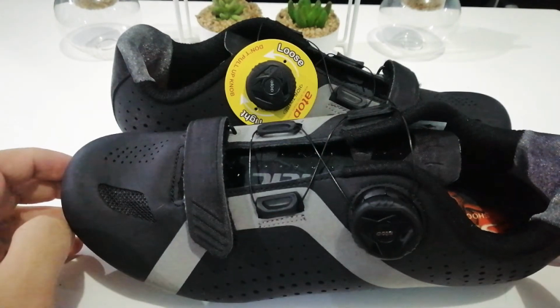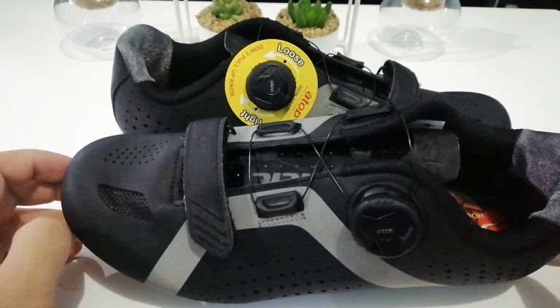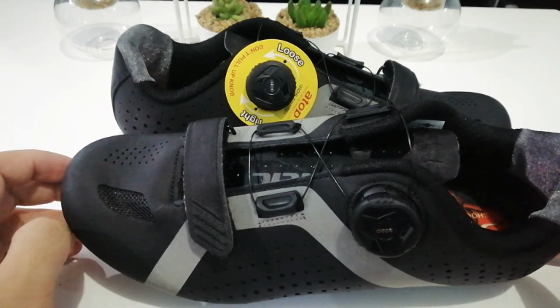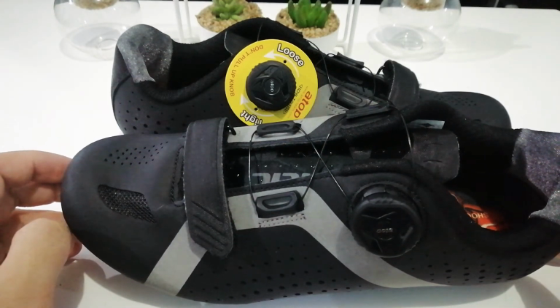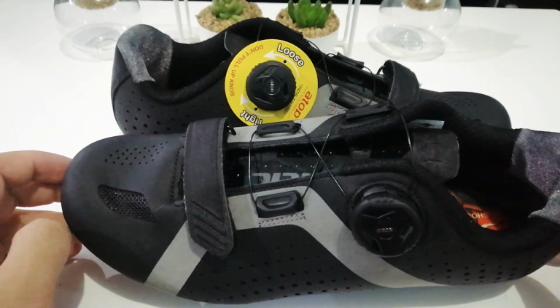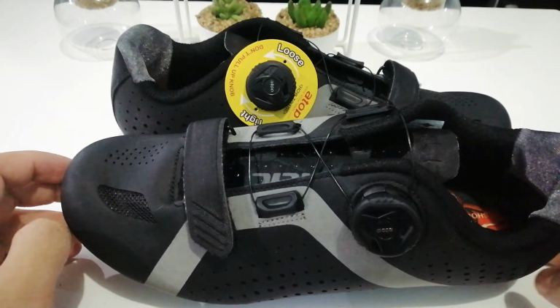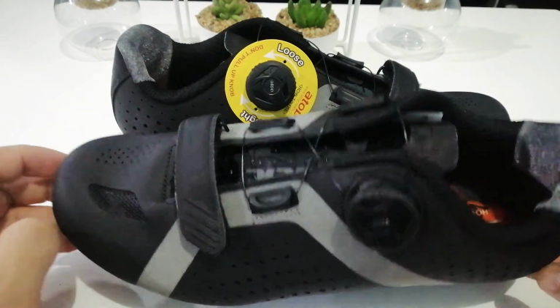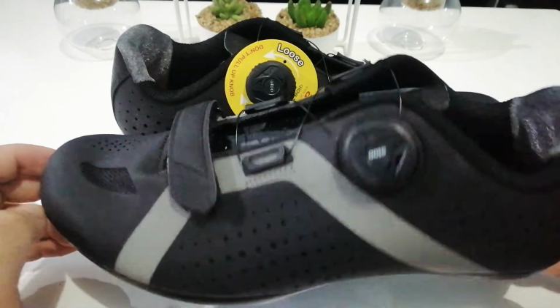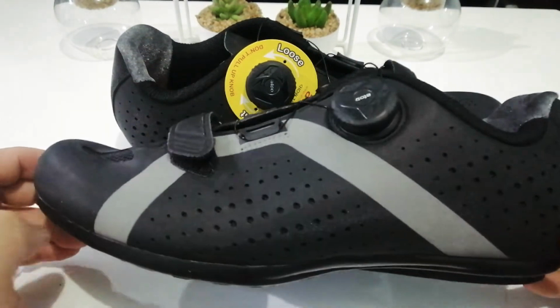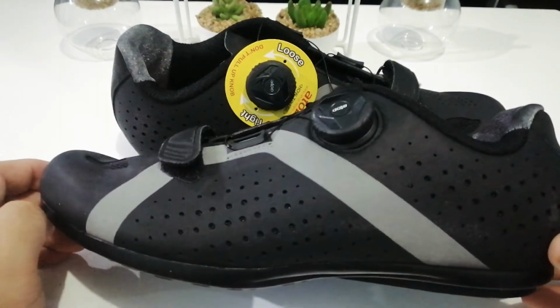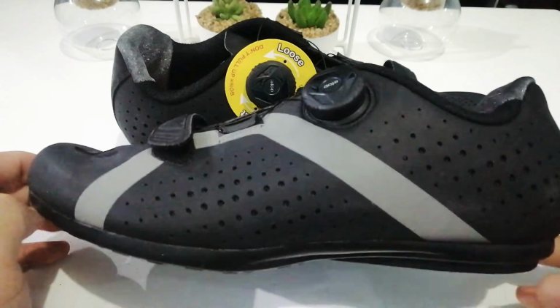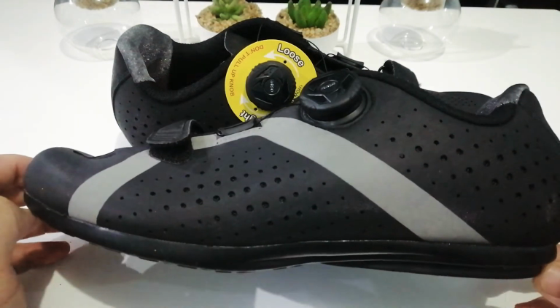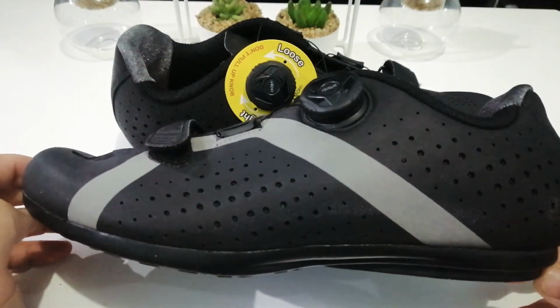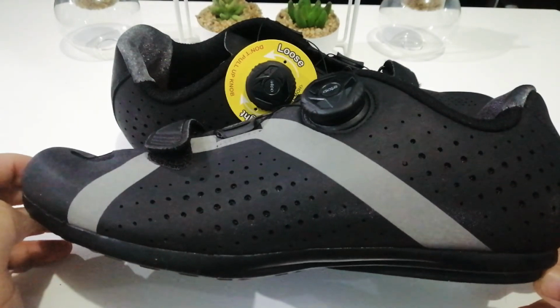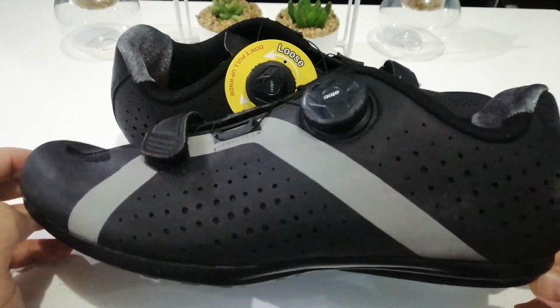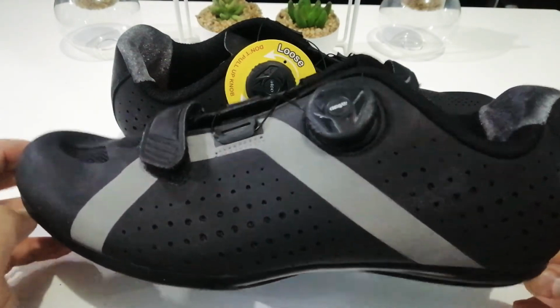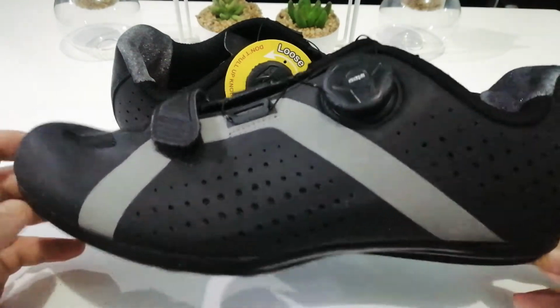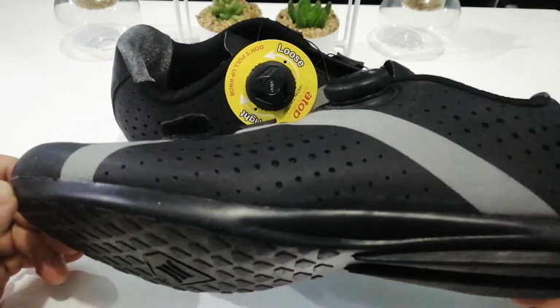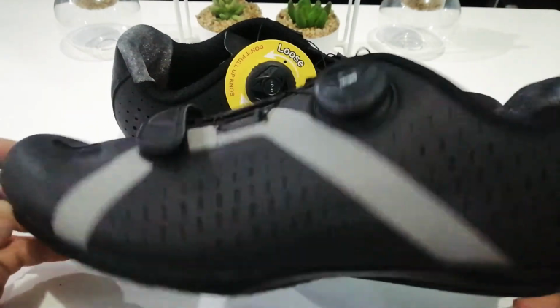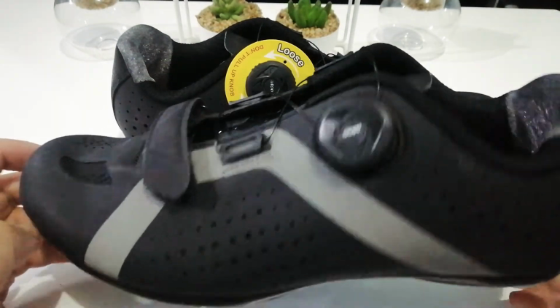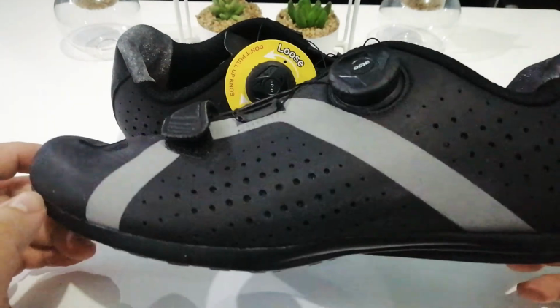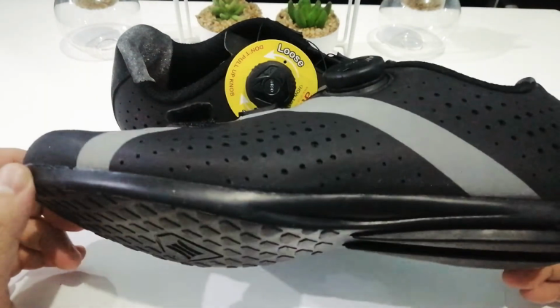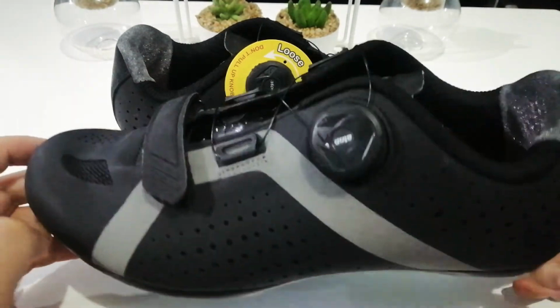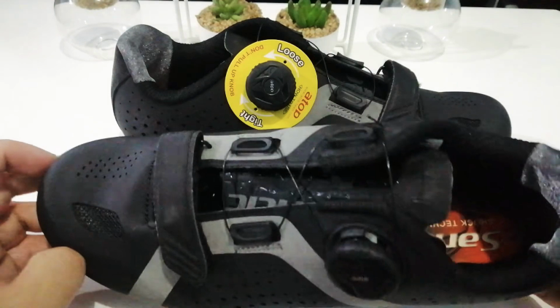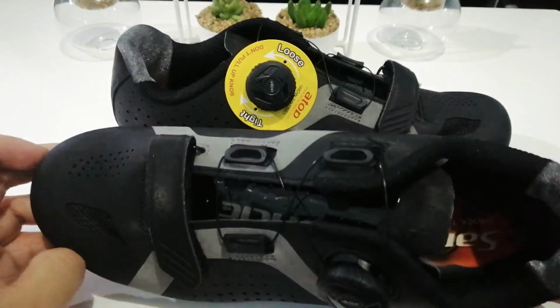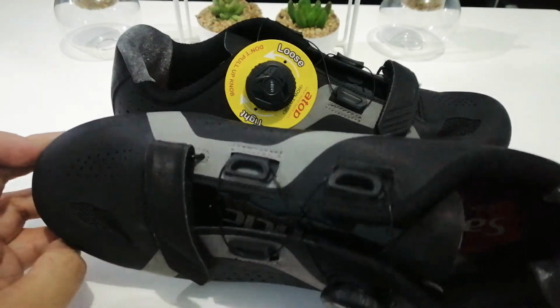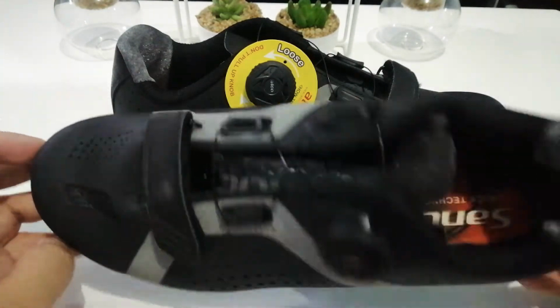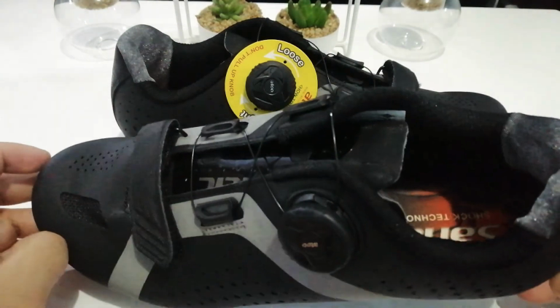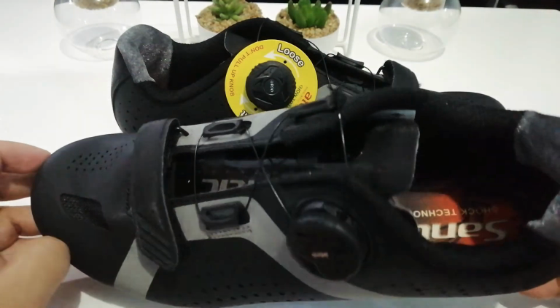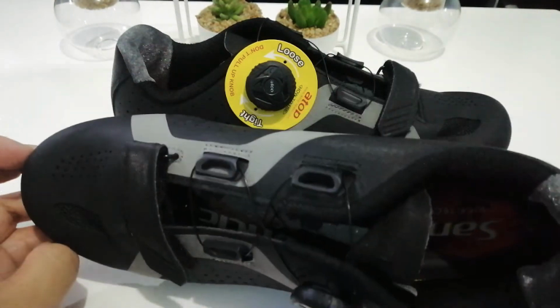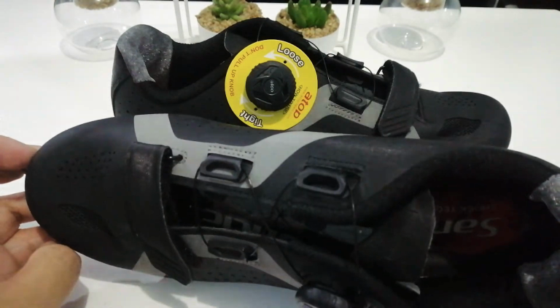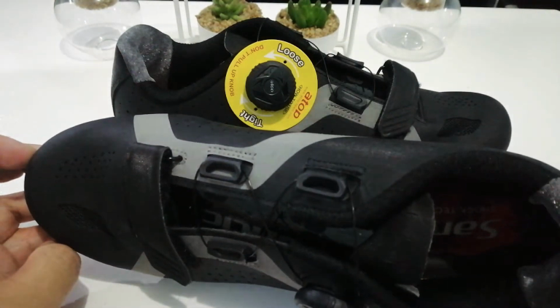Hey guys, so today we're going to be reviewing the non-cleat version of cycling shoes from Santic.